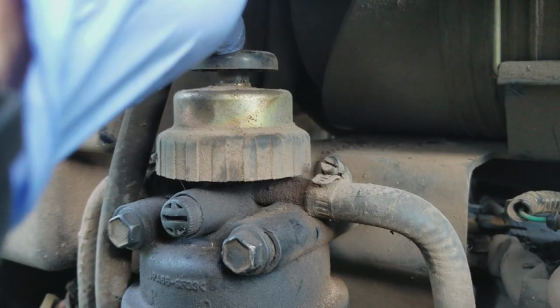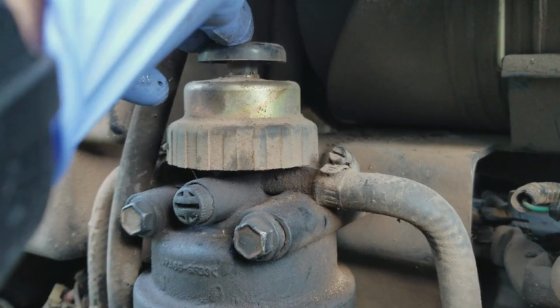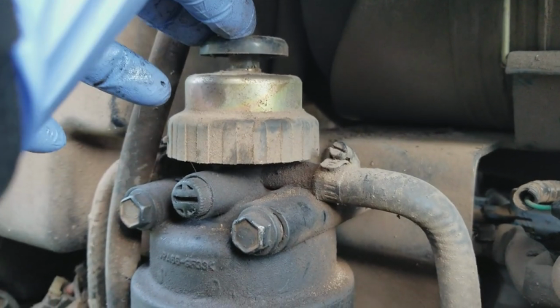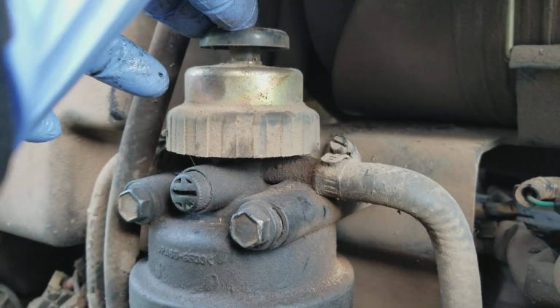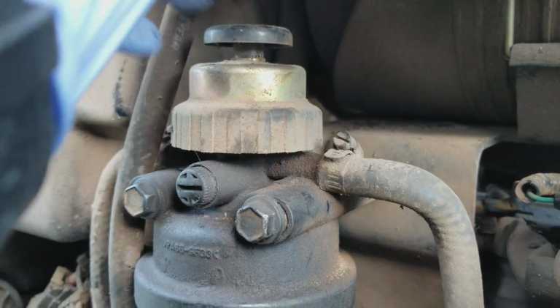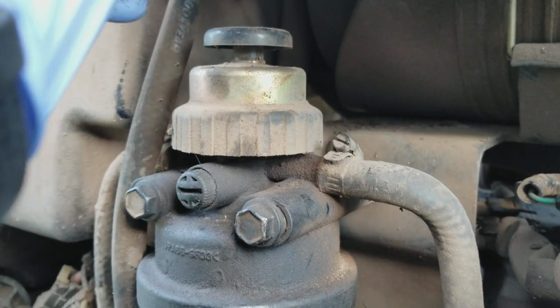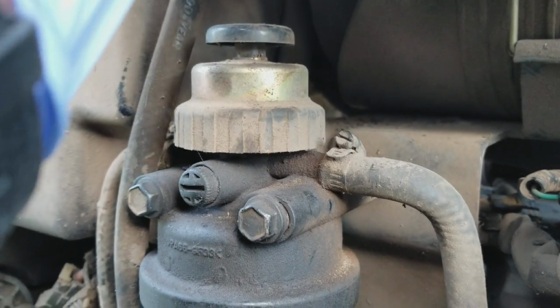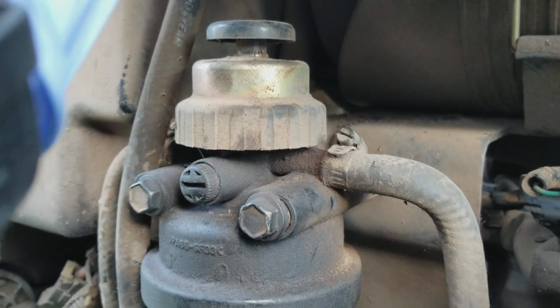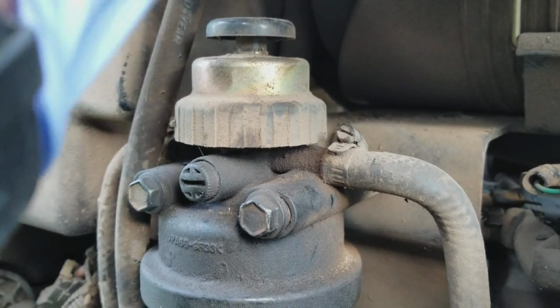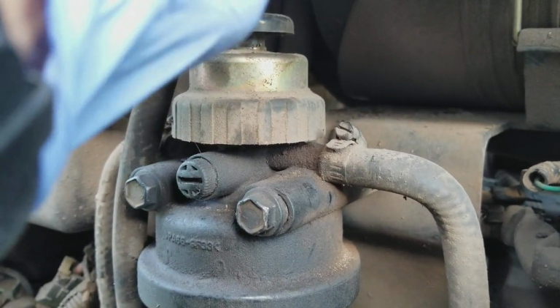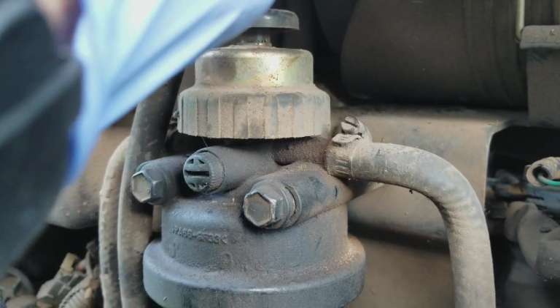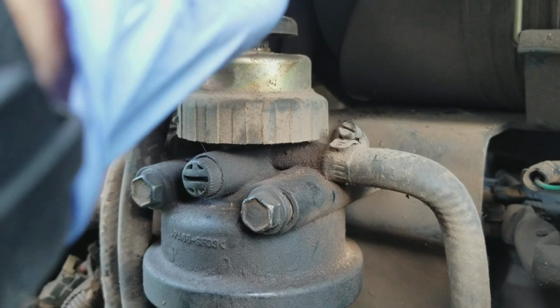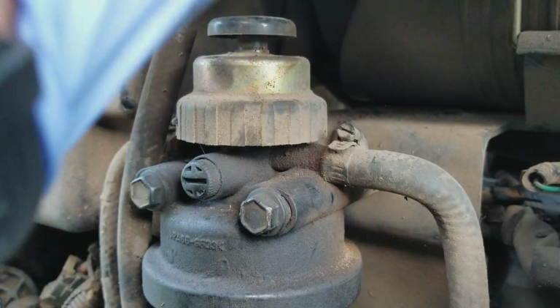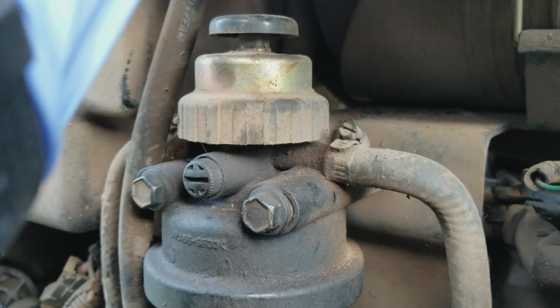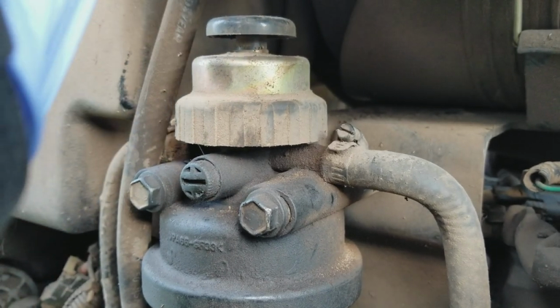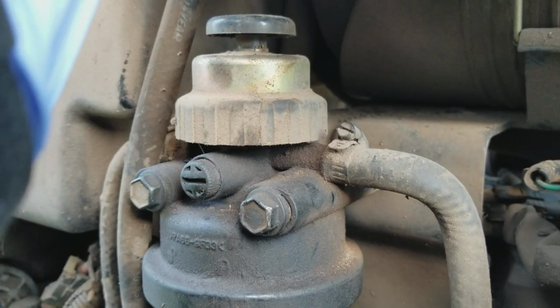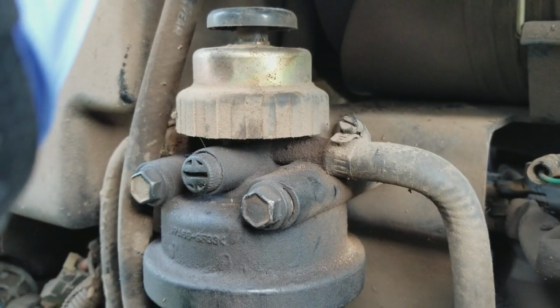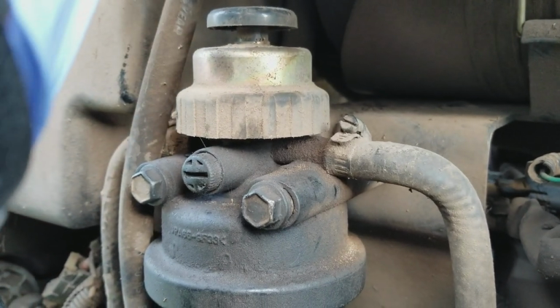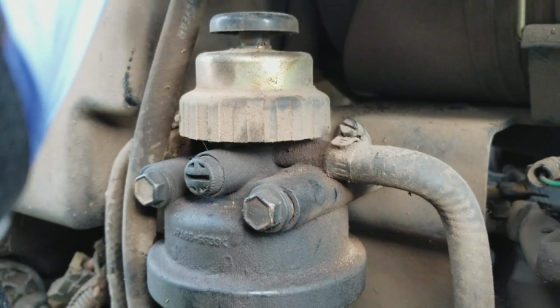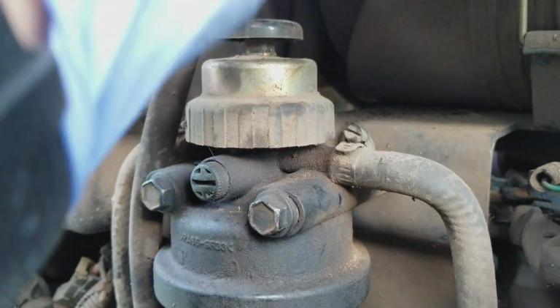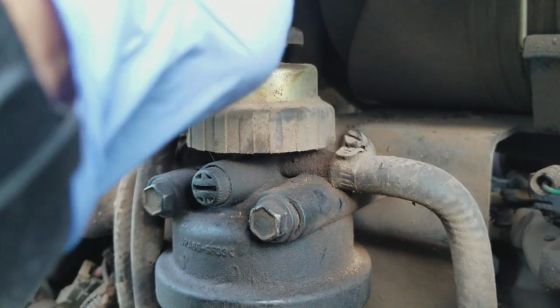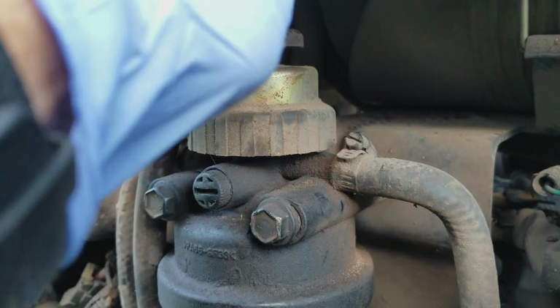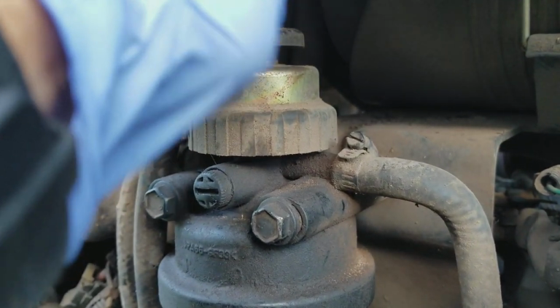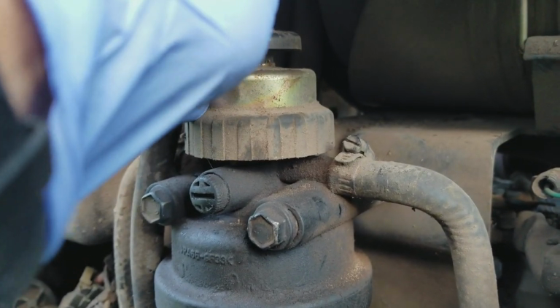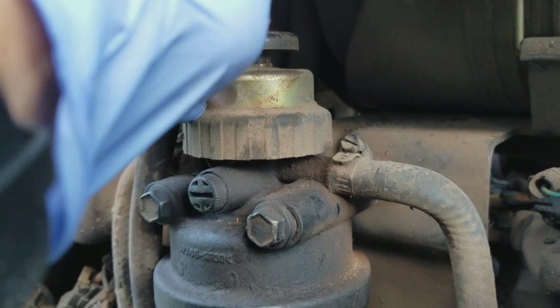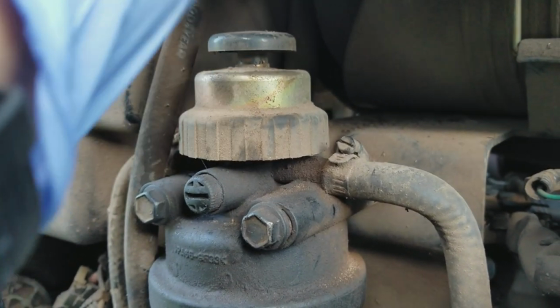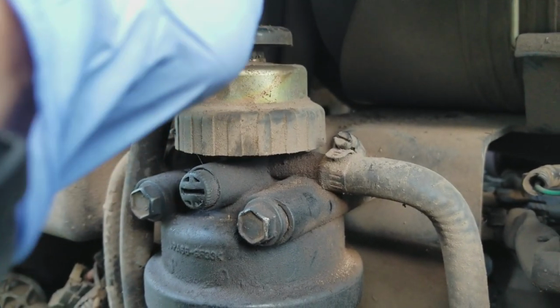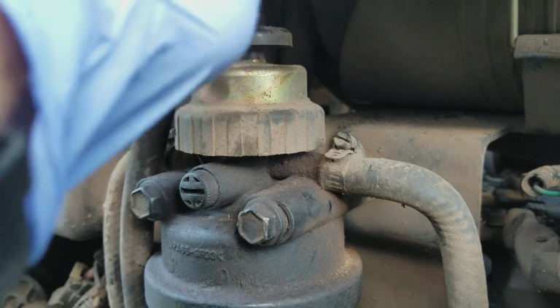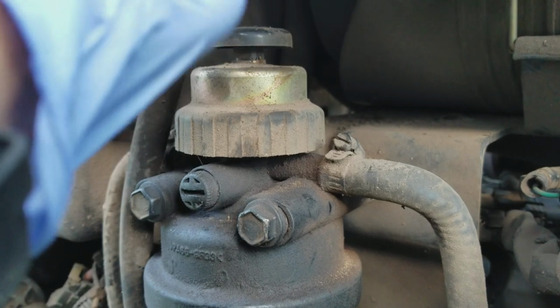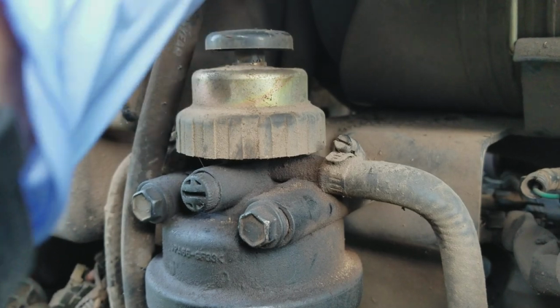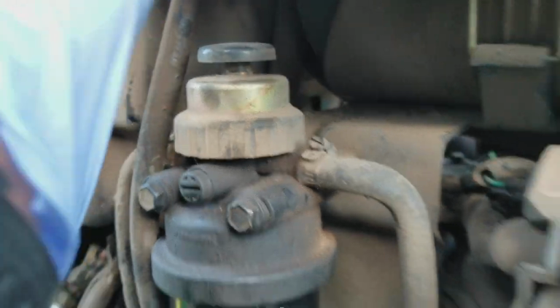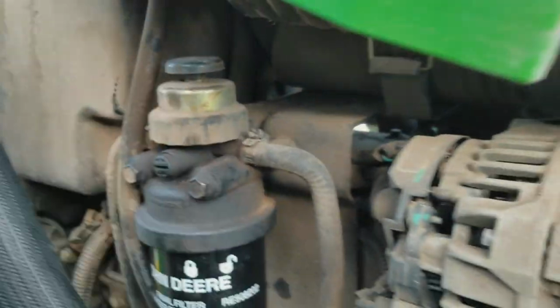Most people I've seen online have to pump it until it gets hard, try to crank the tractor, rev it up with the throttle, try to crank it again, pump it up, and do that three or four times.